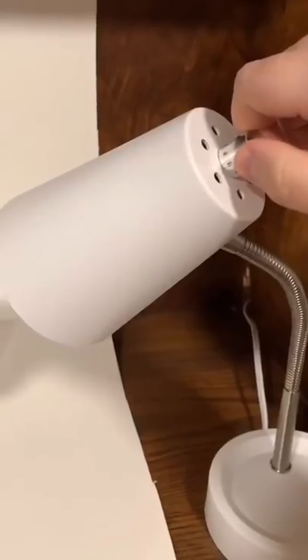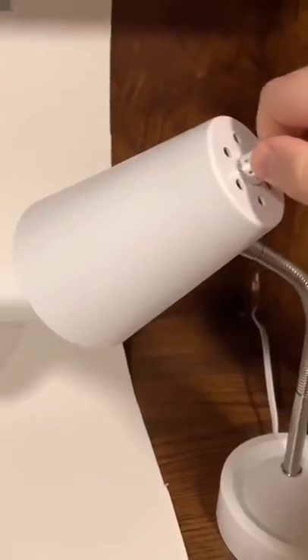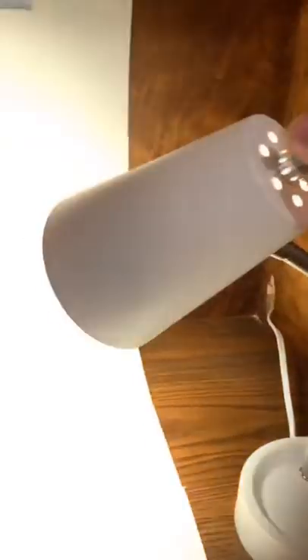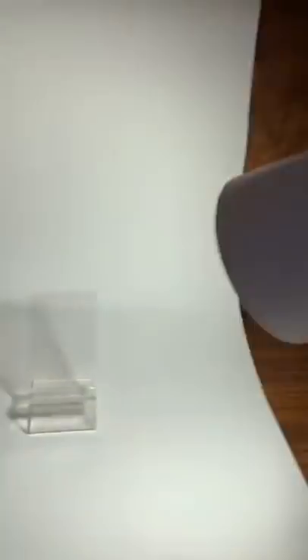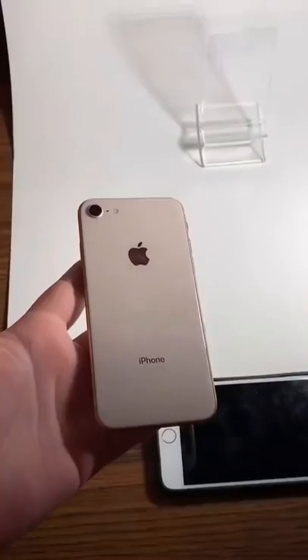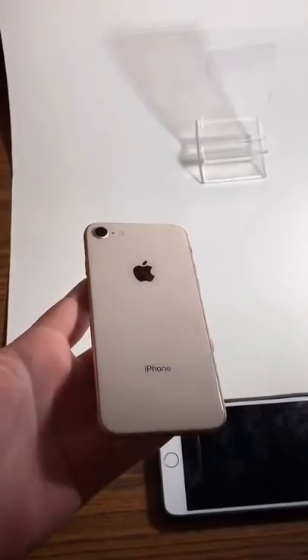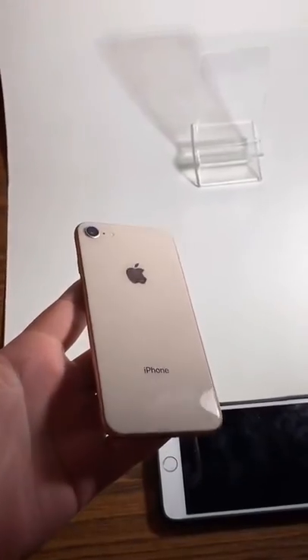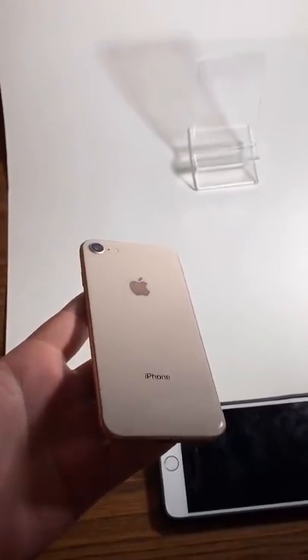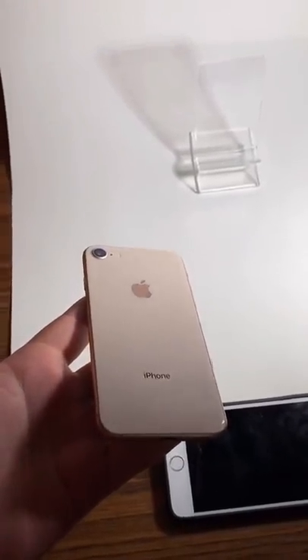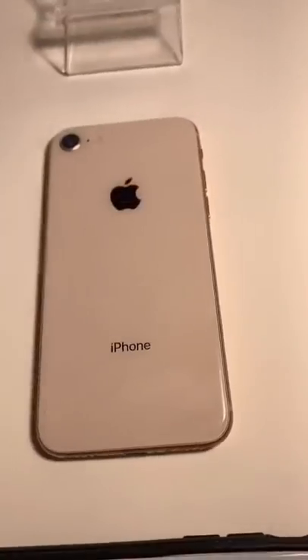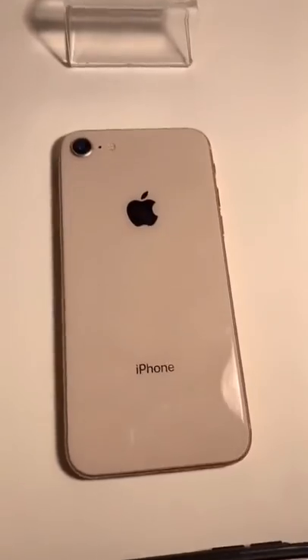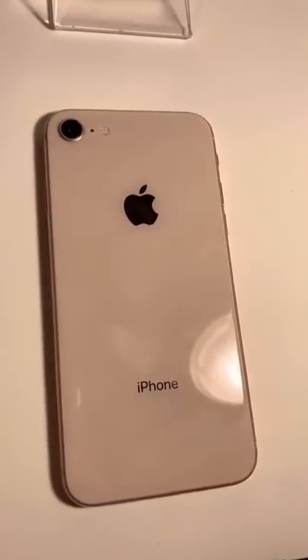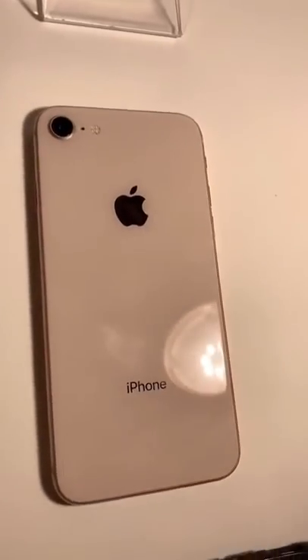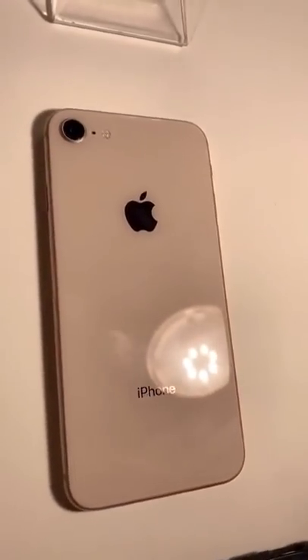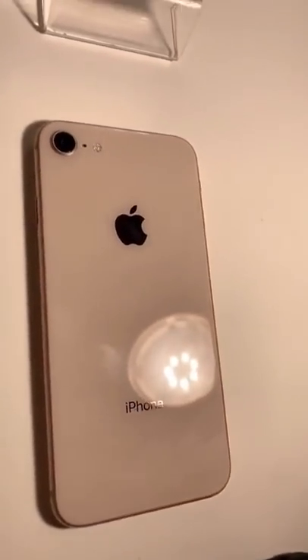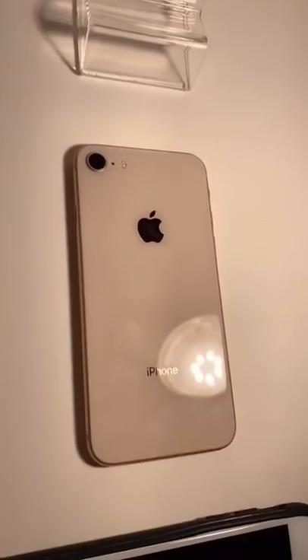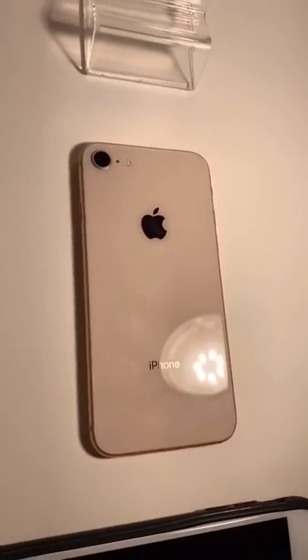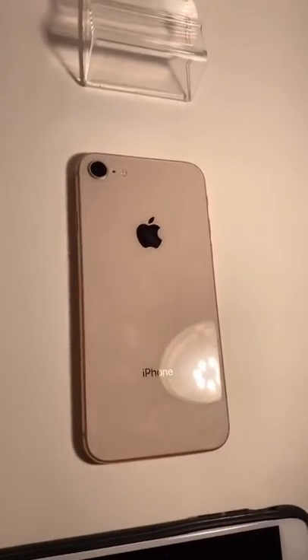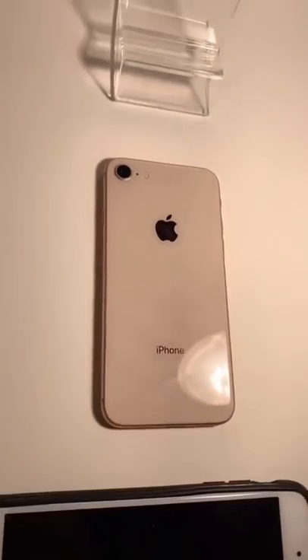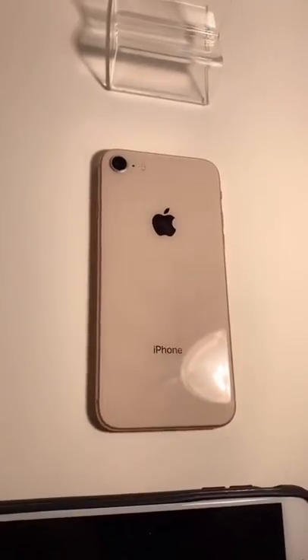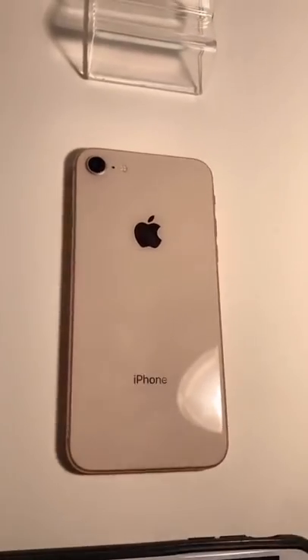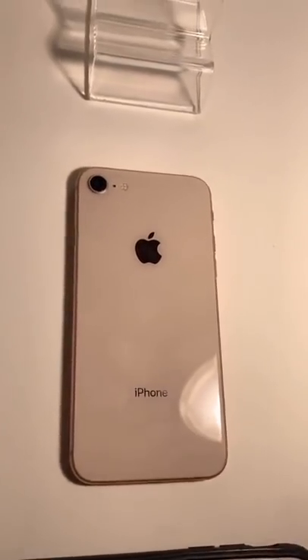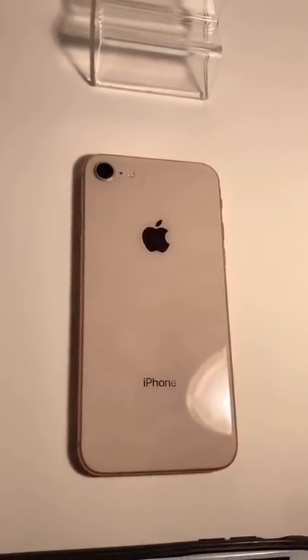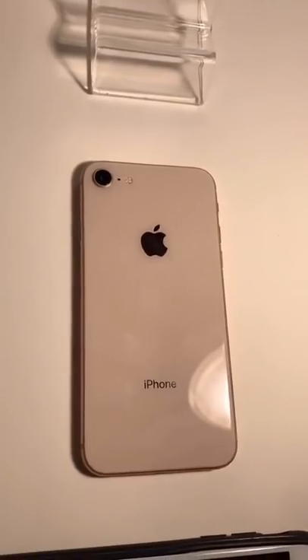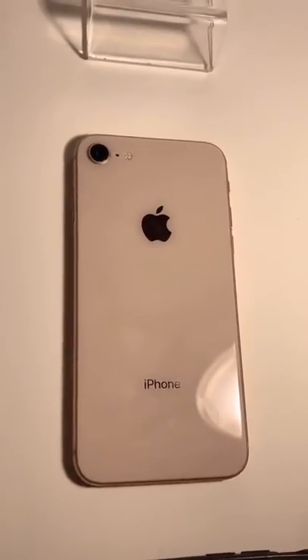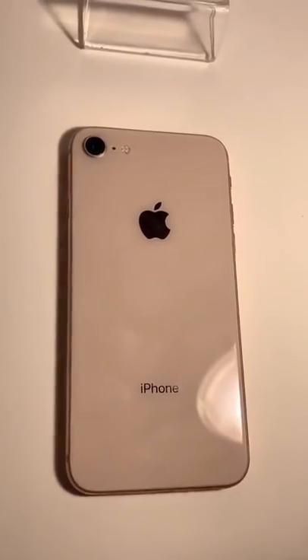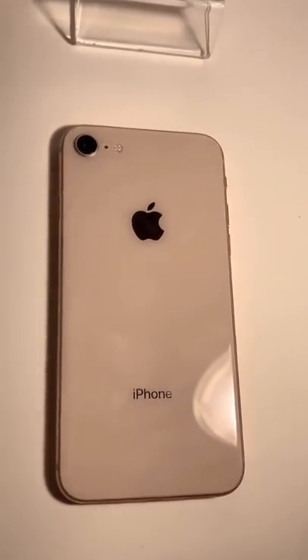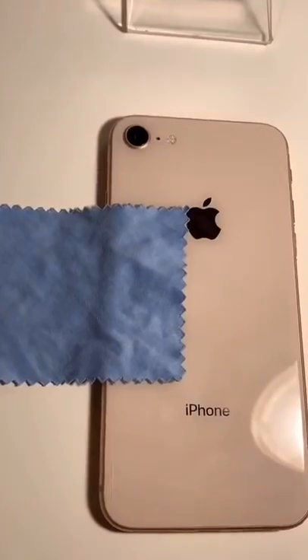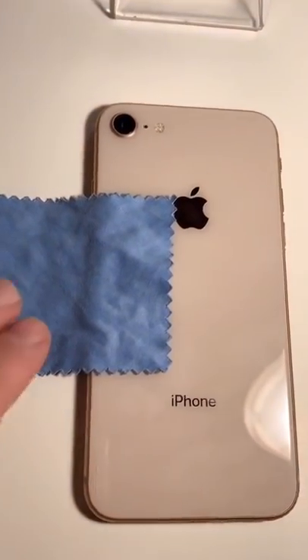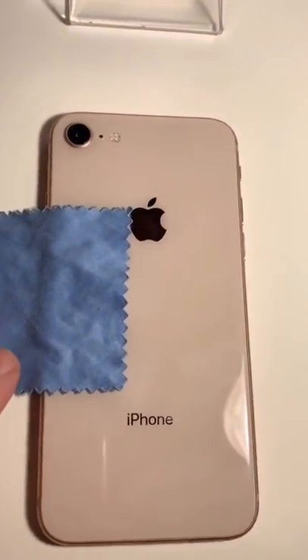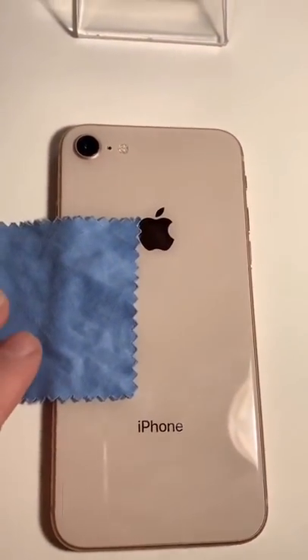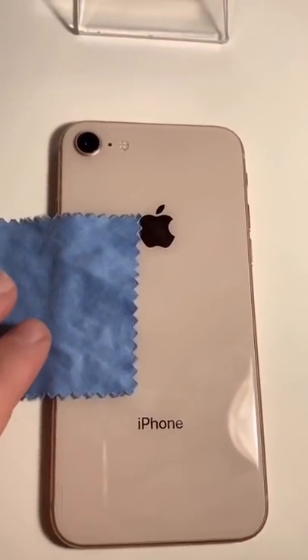Now we adjust the lighting and choose a device we want to sell. You can see all those fingerprints — I want to get most of them off, even though it is being sold as a used phone. I want it to look good for the customer, so I gently wipe it down with a microfiber cloth.